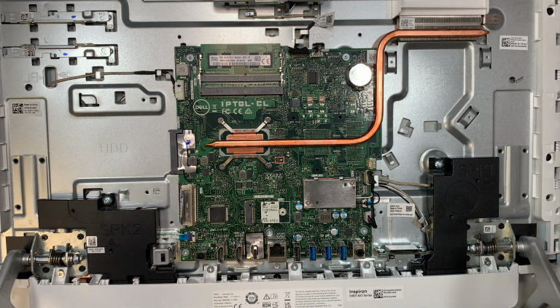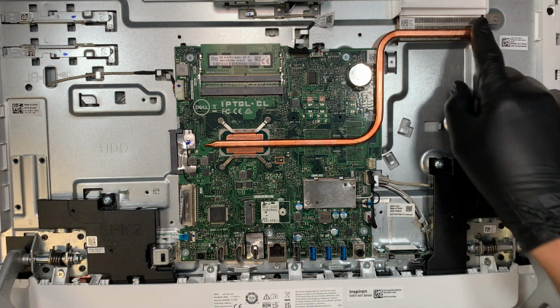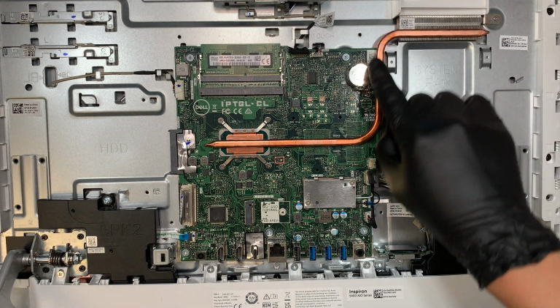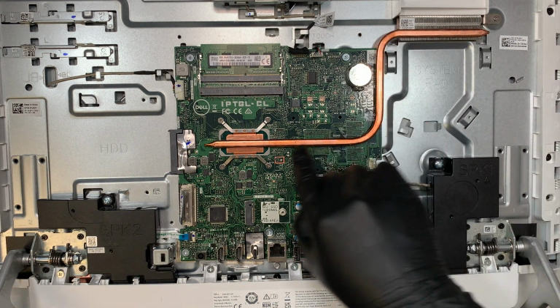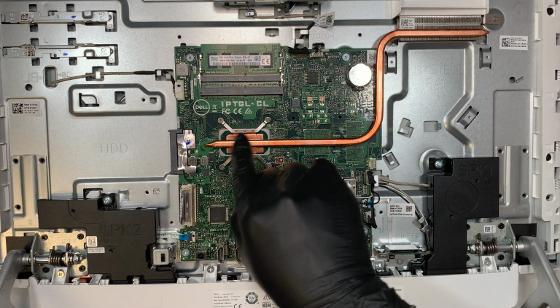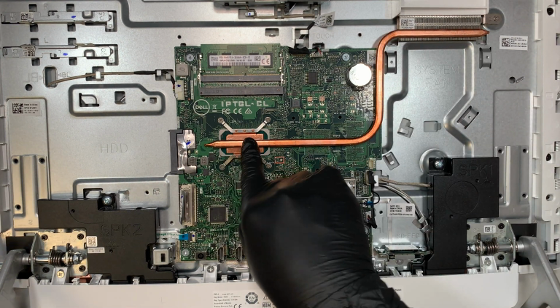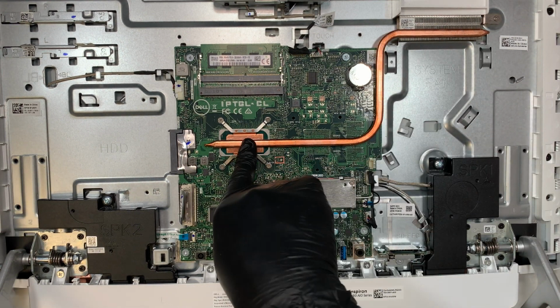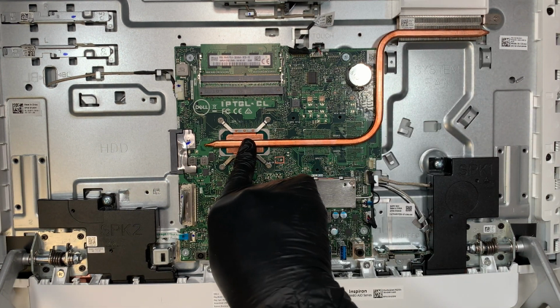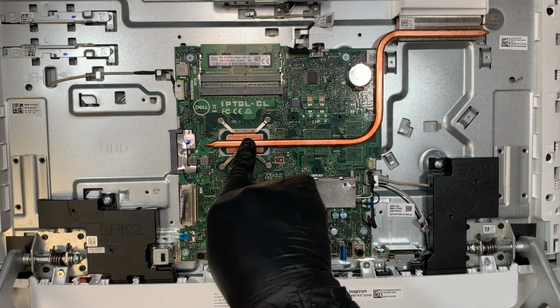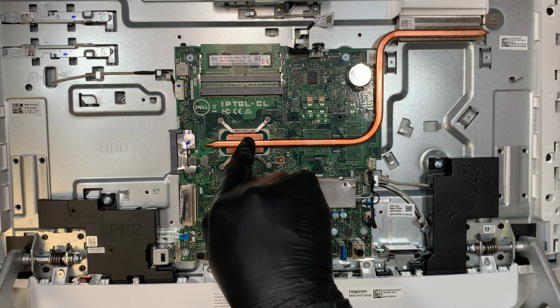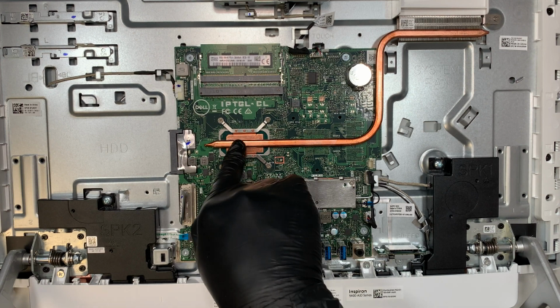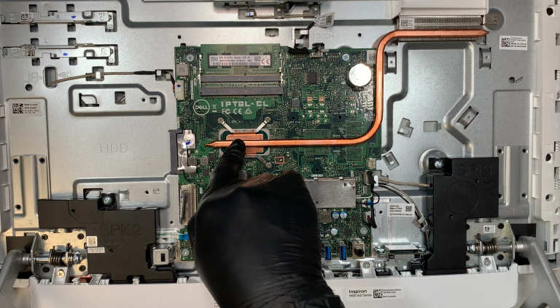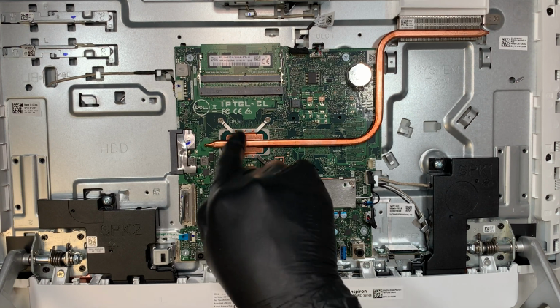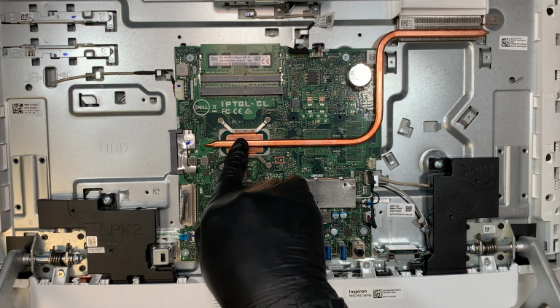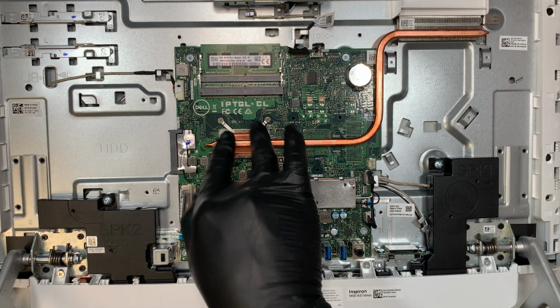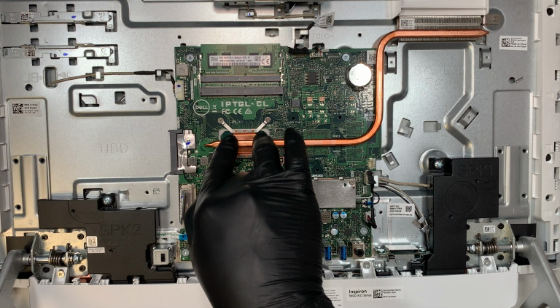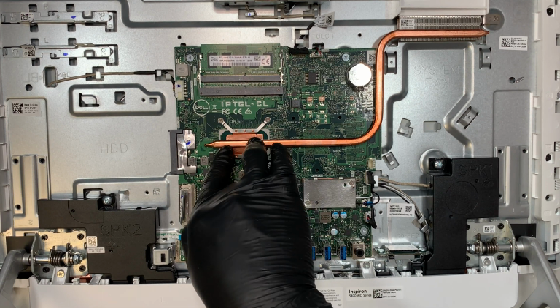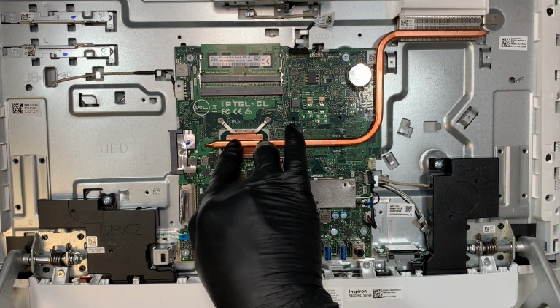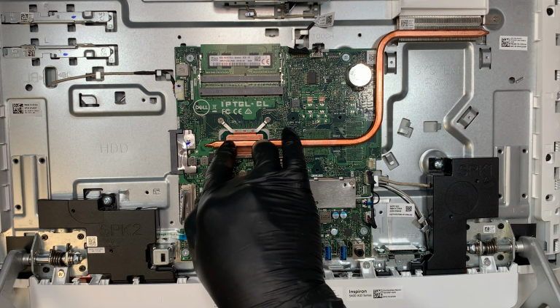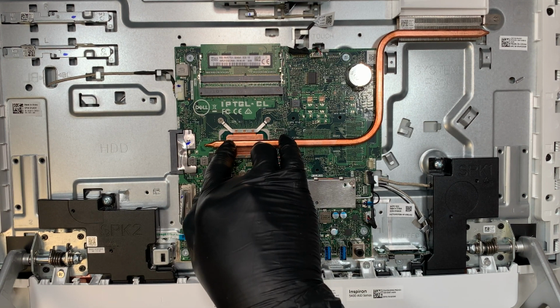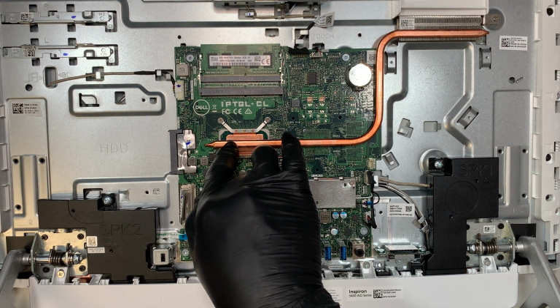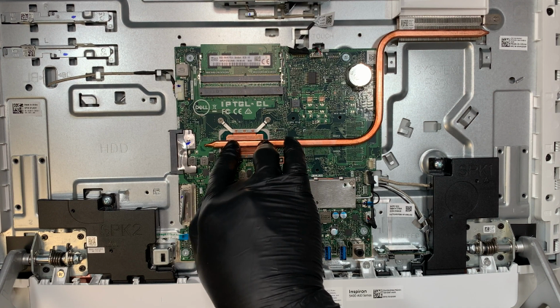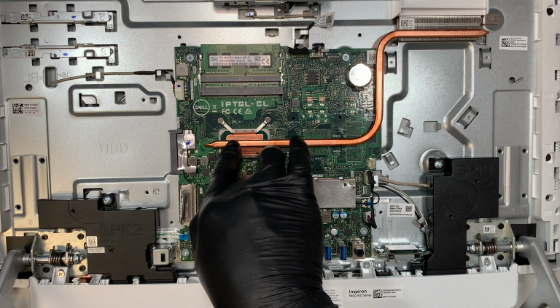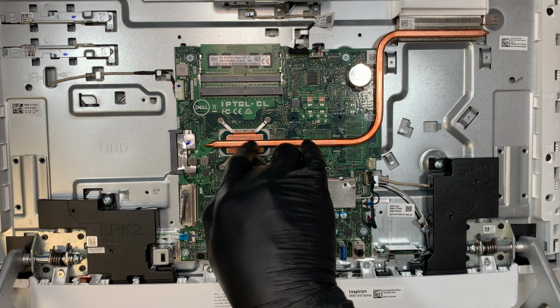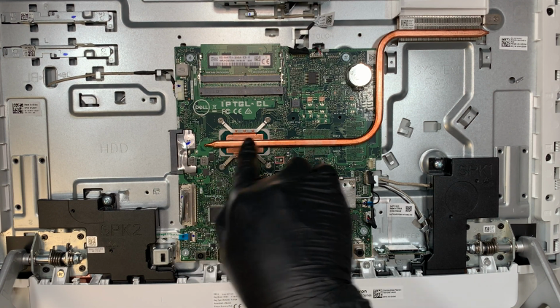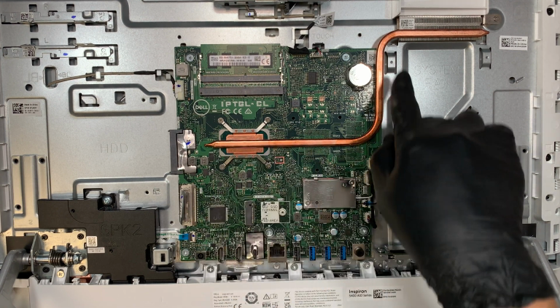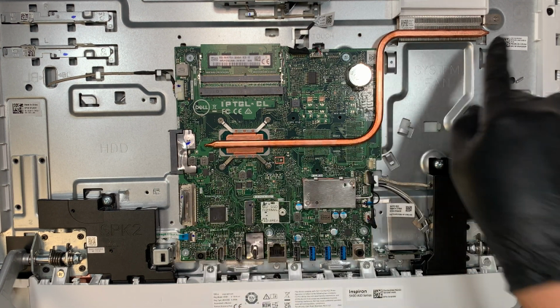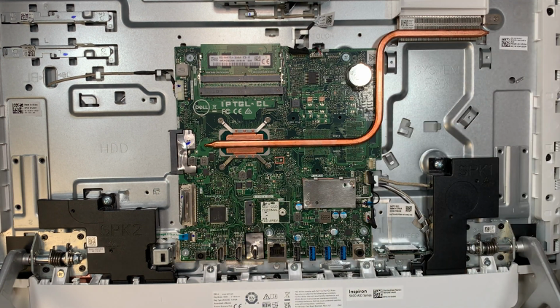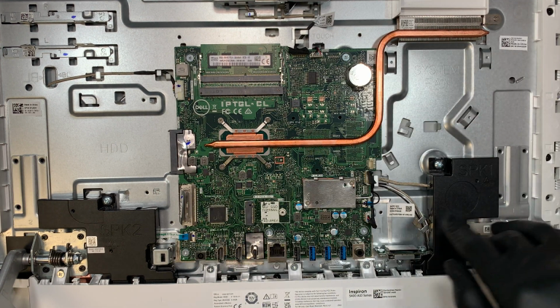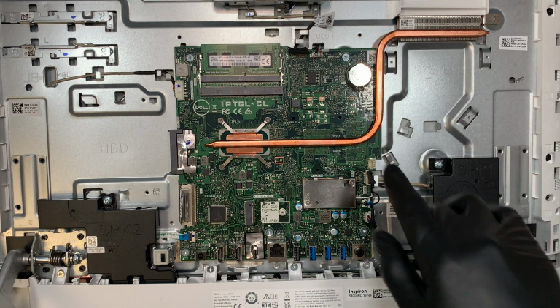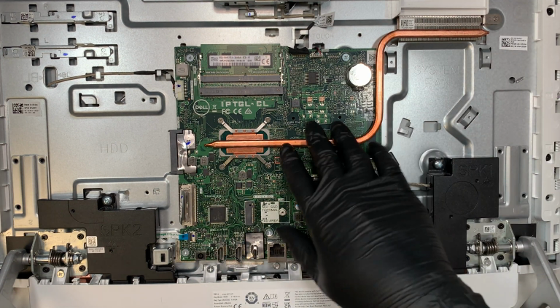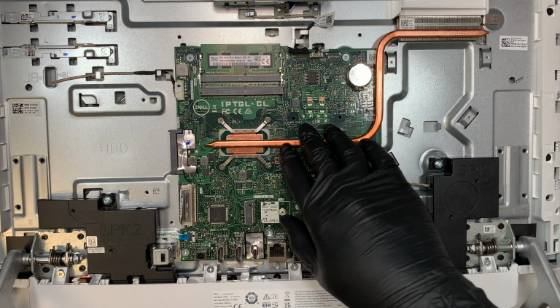This is the heatsink. The heatsink only connects to the CPU — this build doesn't have a dedicated graphics card. It's strictly an Intel i5 CPU. That's the heatsink, and here is the motherboard.